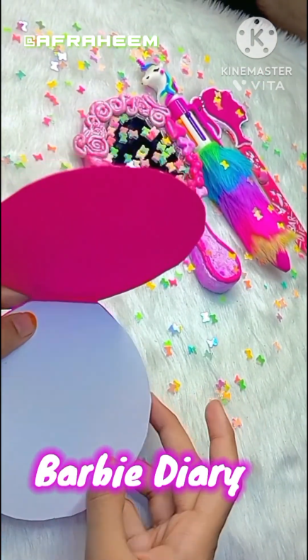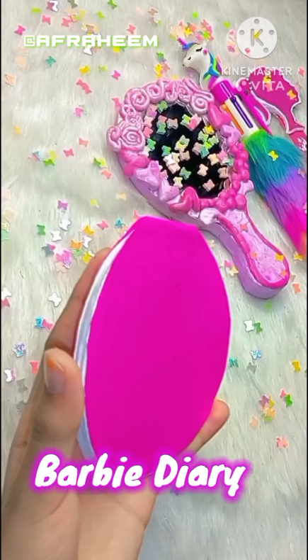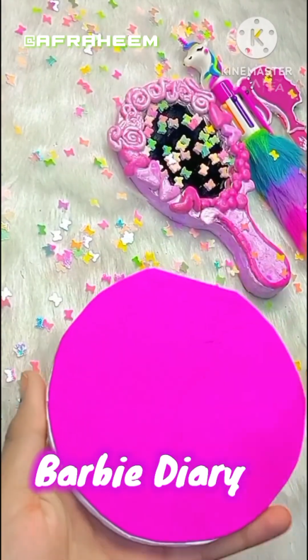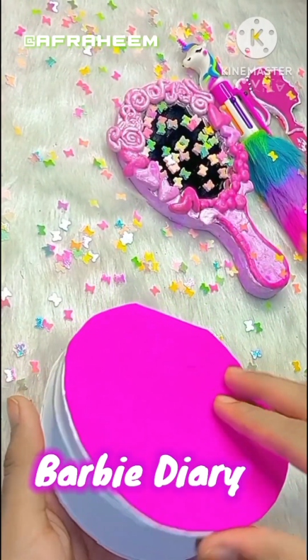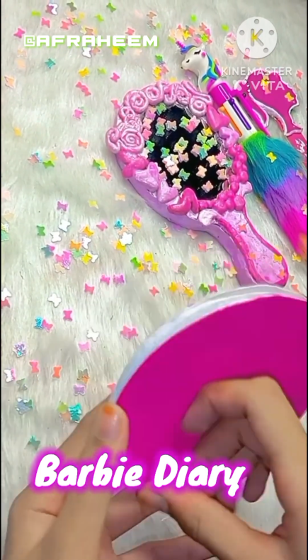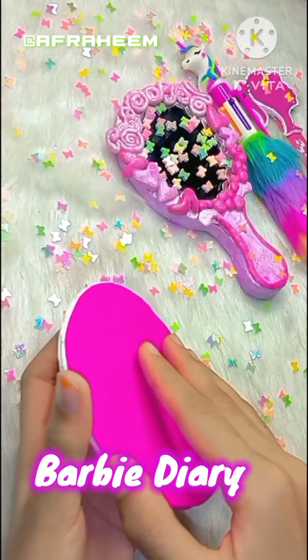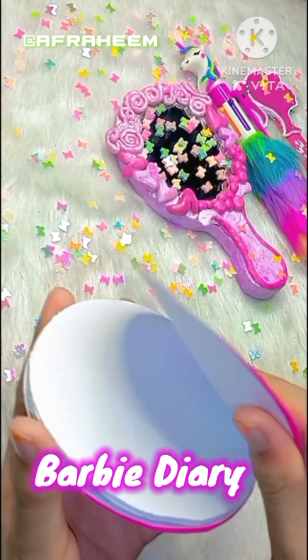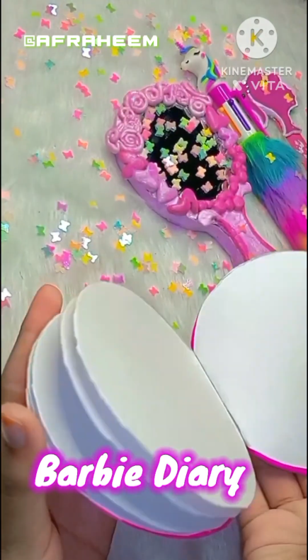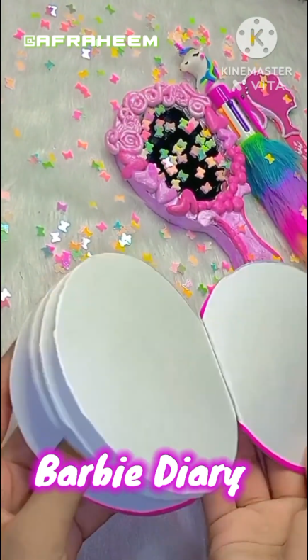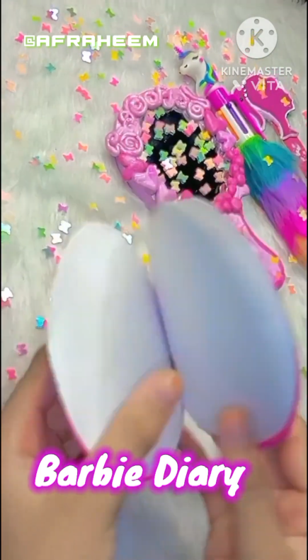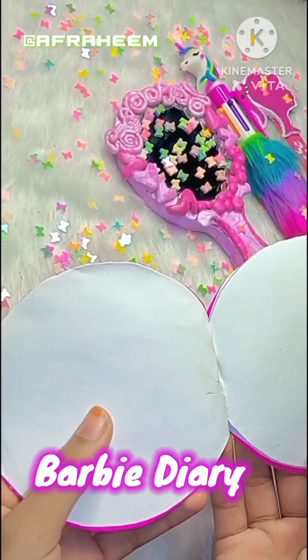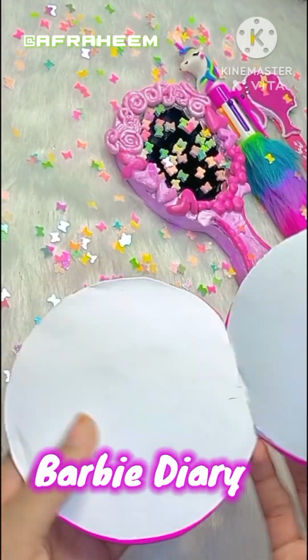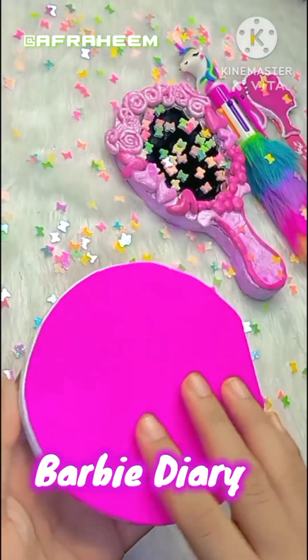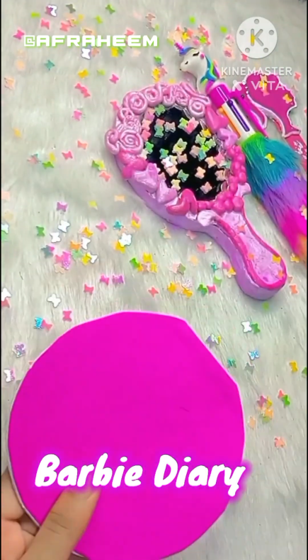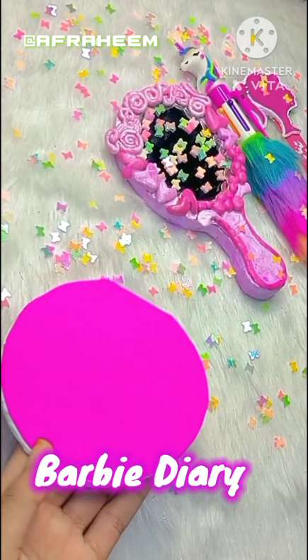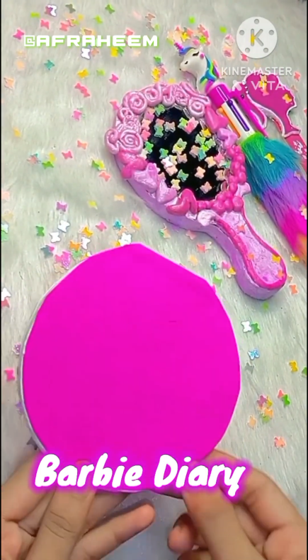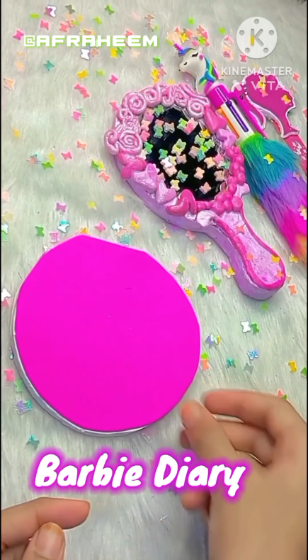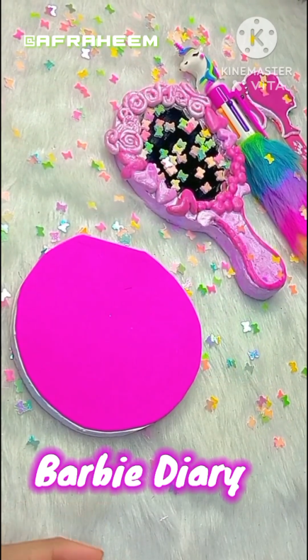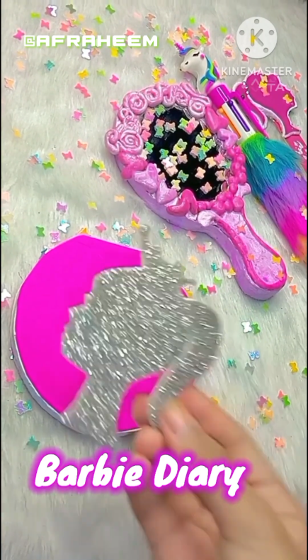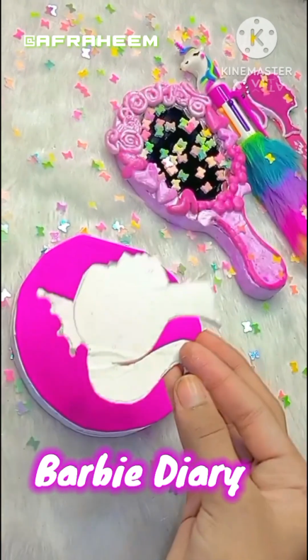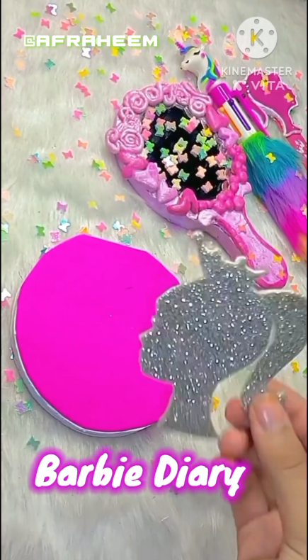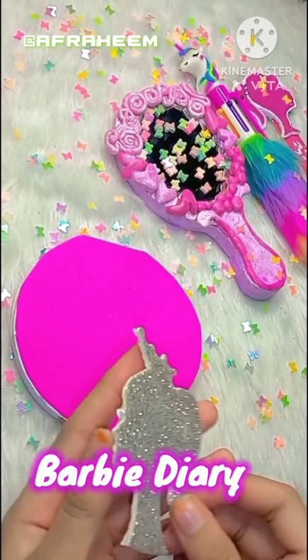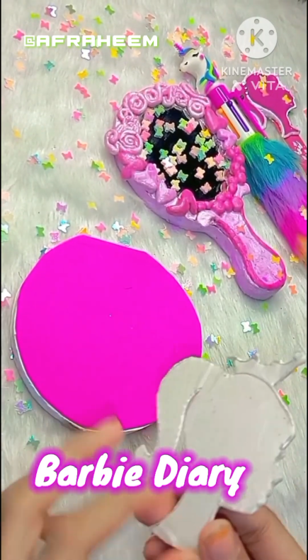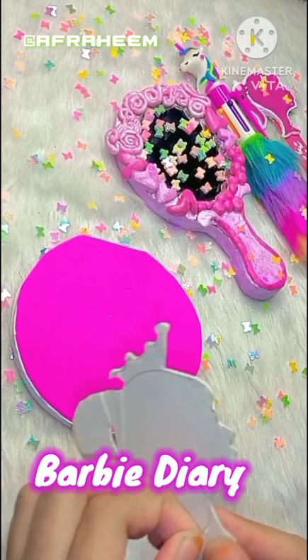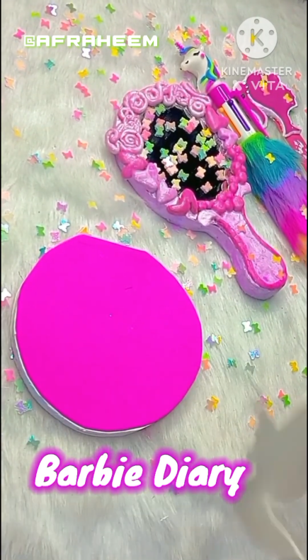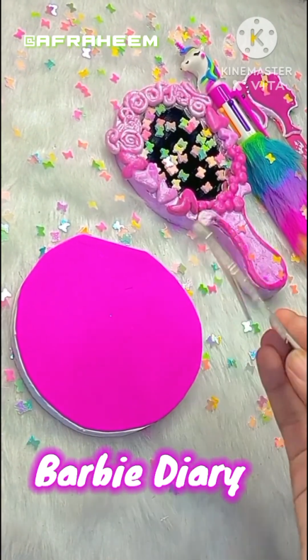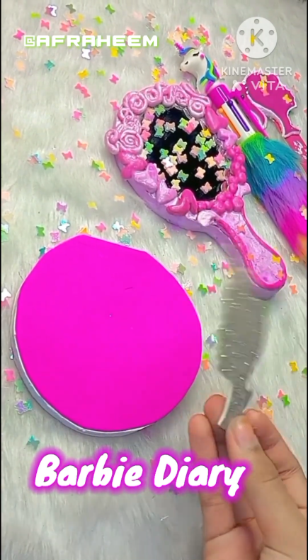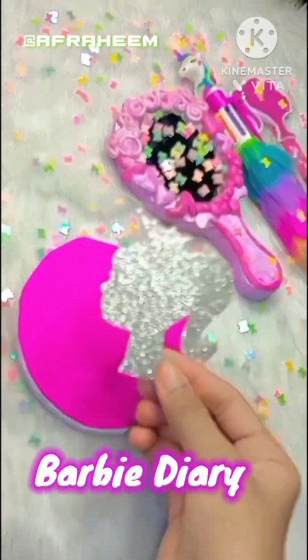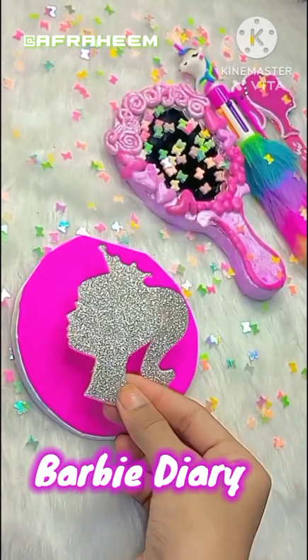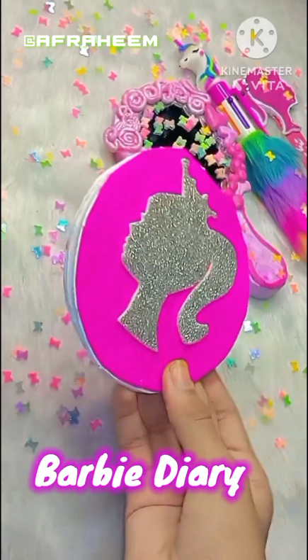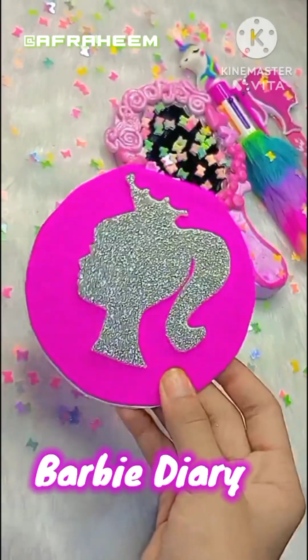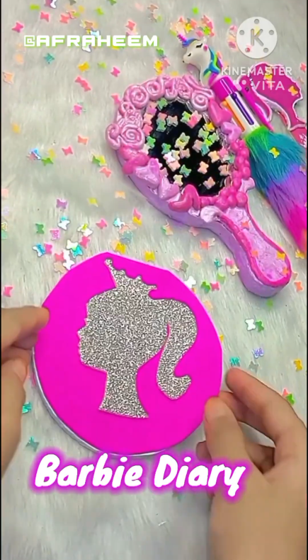Then I made this Barbie diary, which is pretty and easy to make. You can try this too — I hope you will like it!